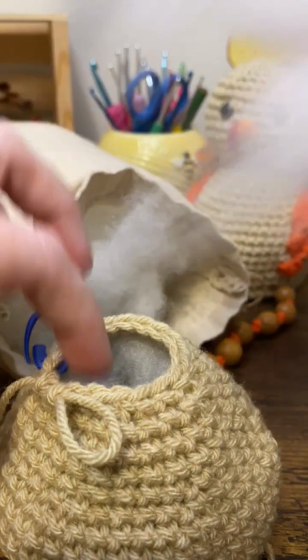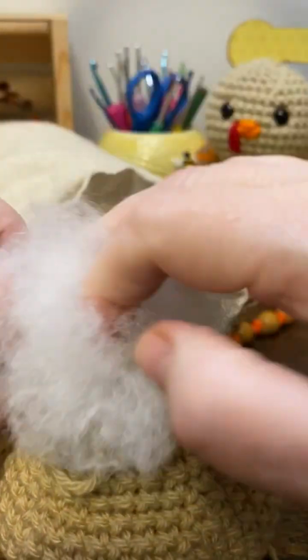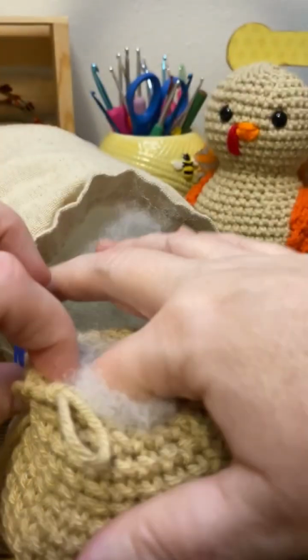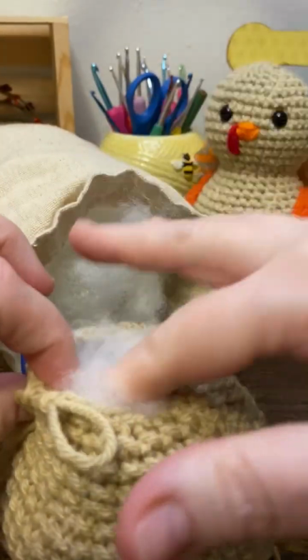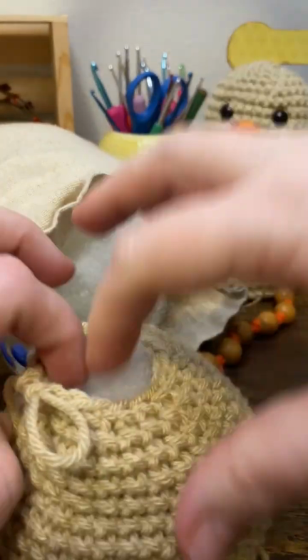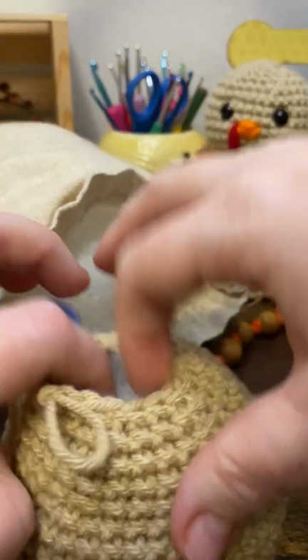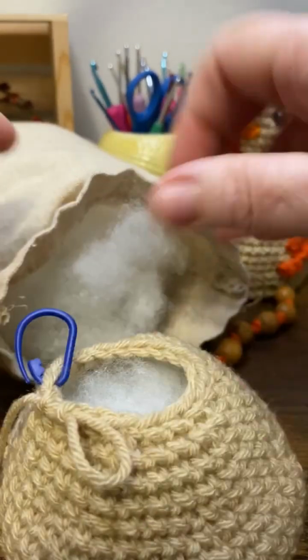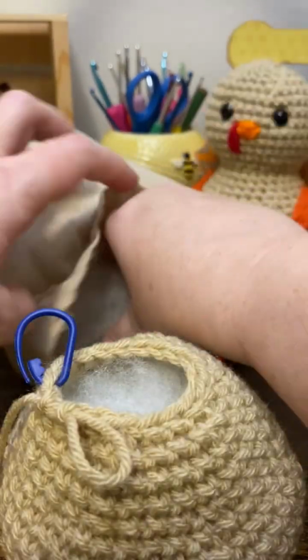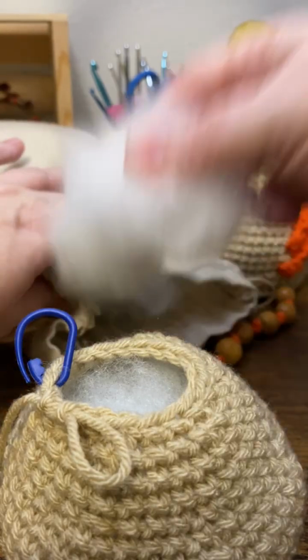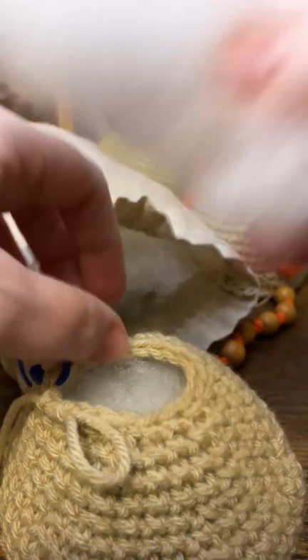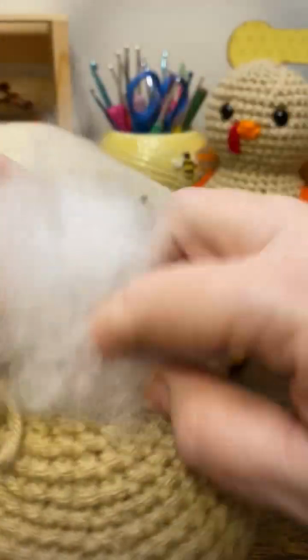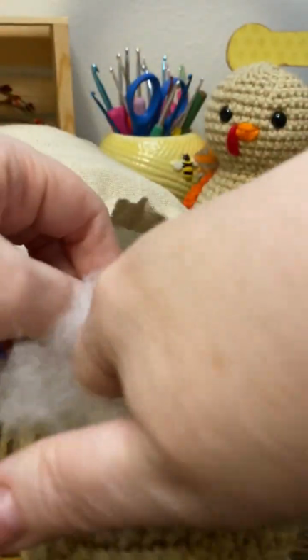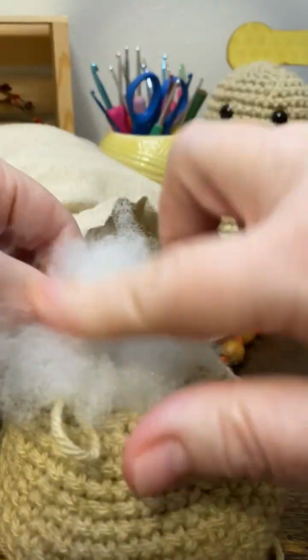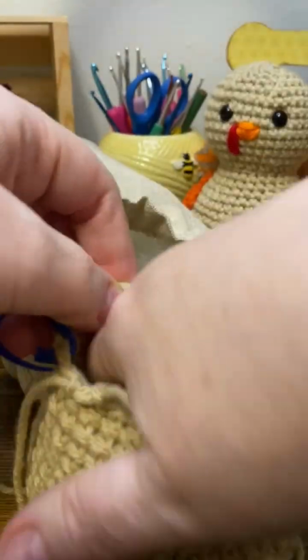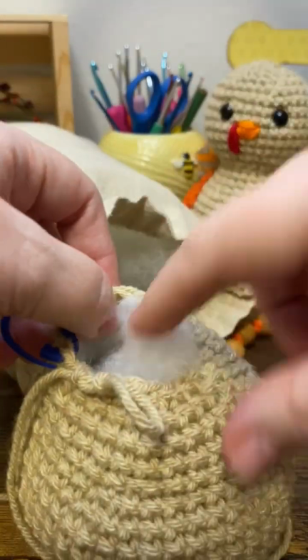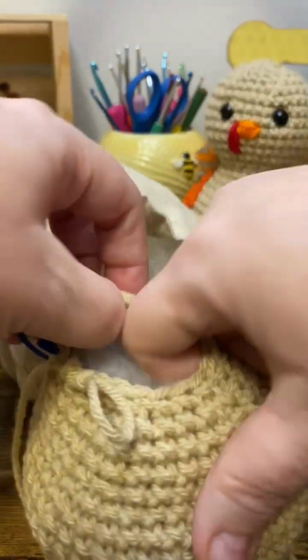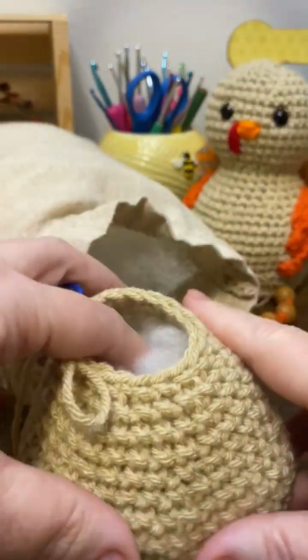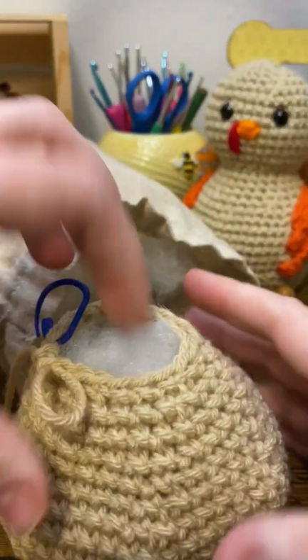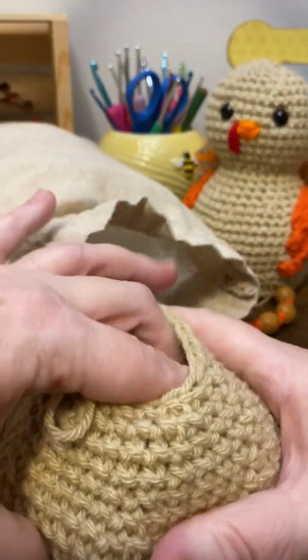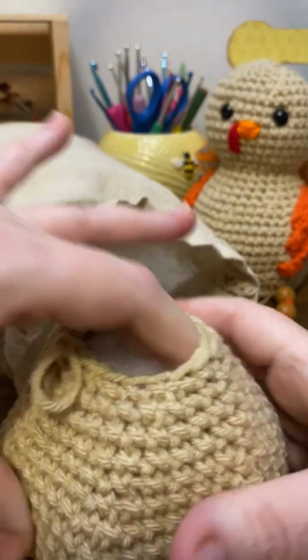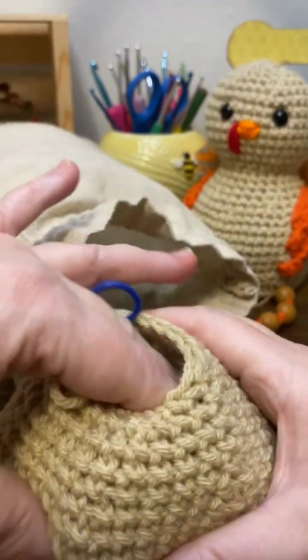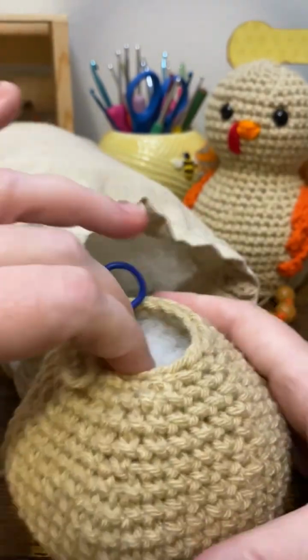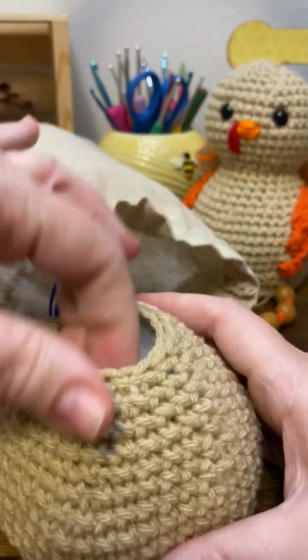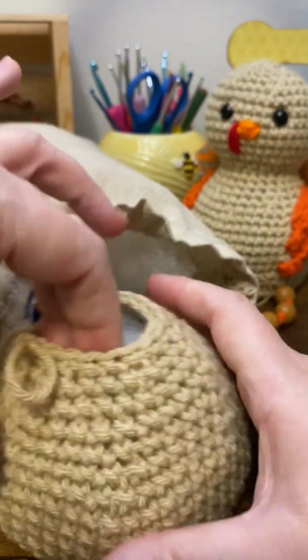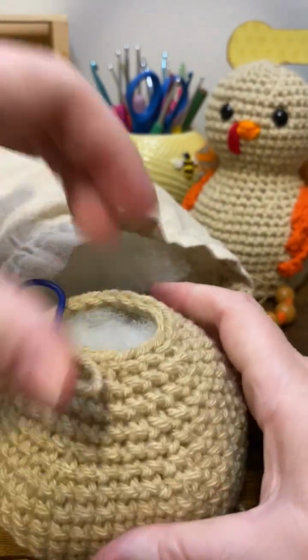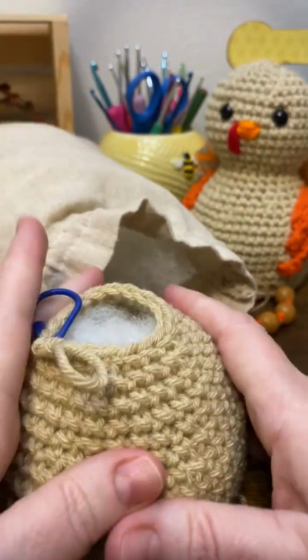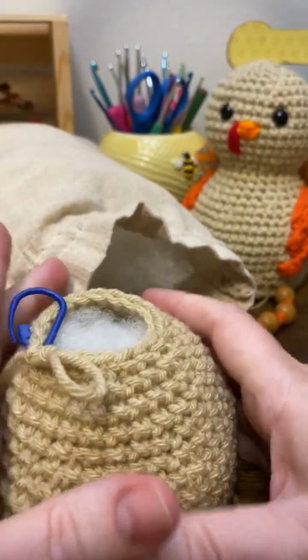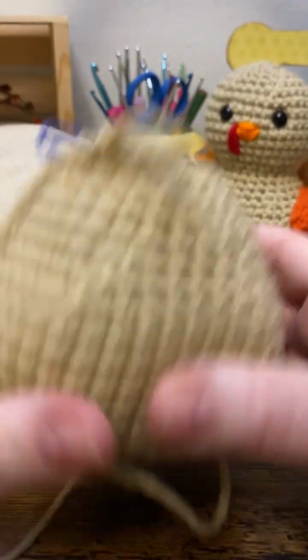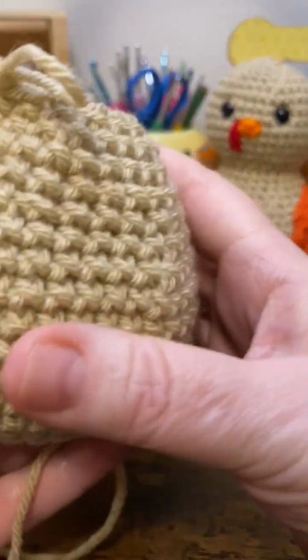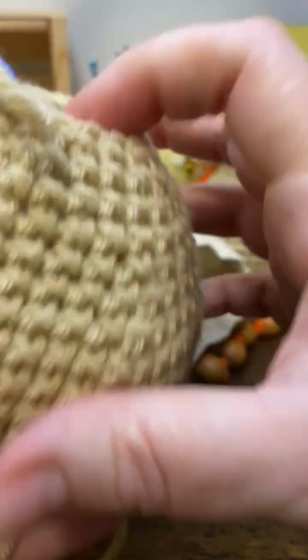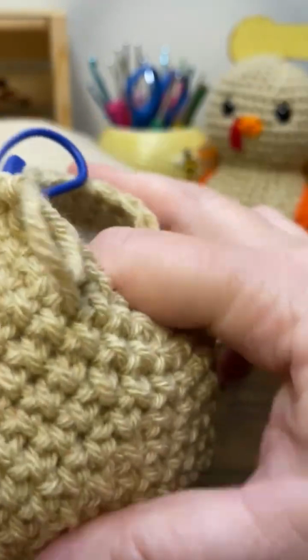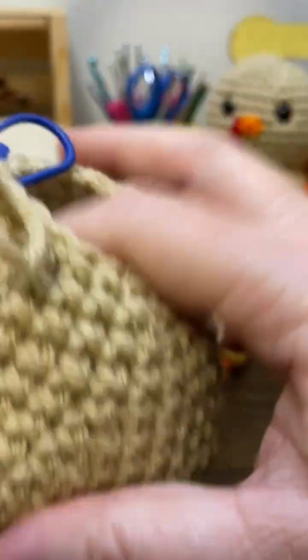Now I just fill in the rest with the stuffing and then continue on with my pattern. You don't want to overstuff, because you don't want your holes to be showing your stuffing.